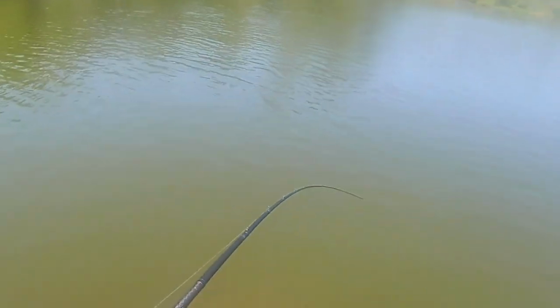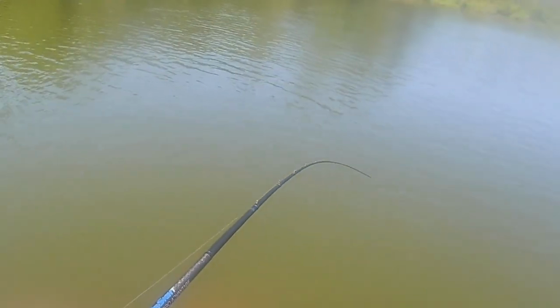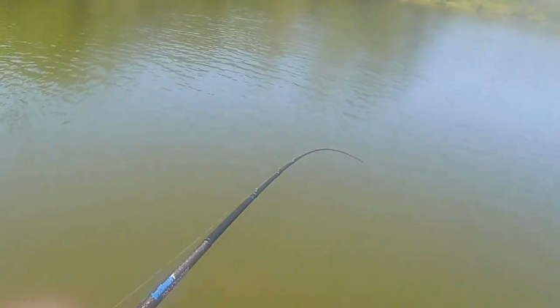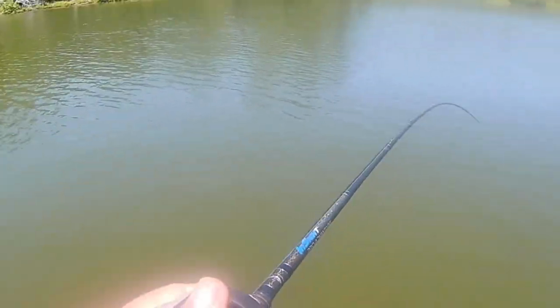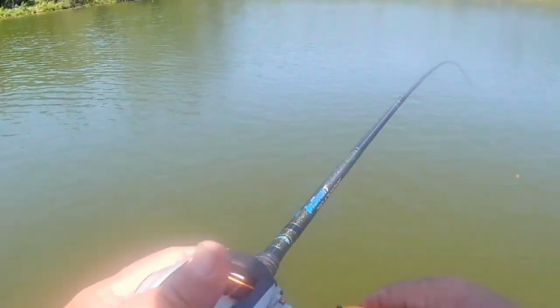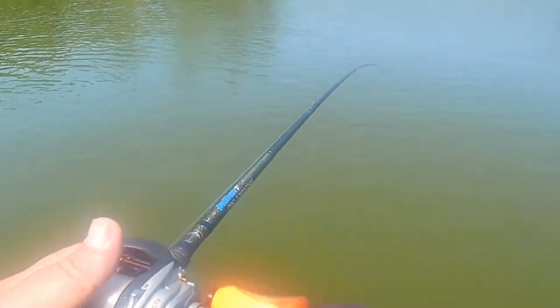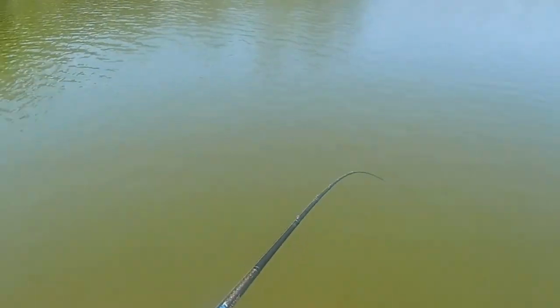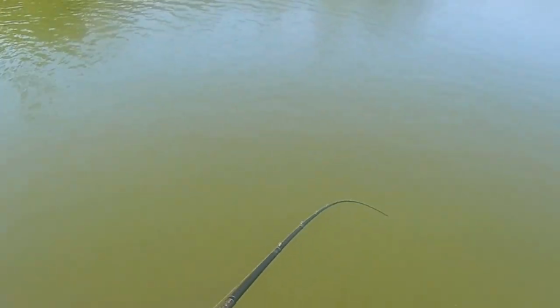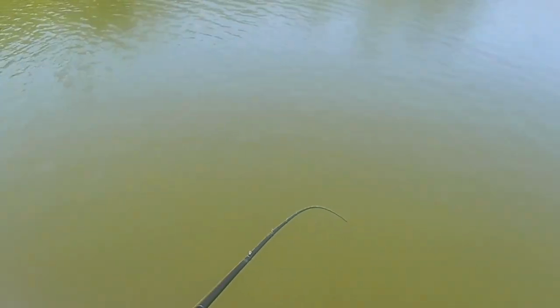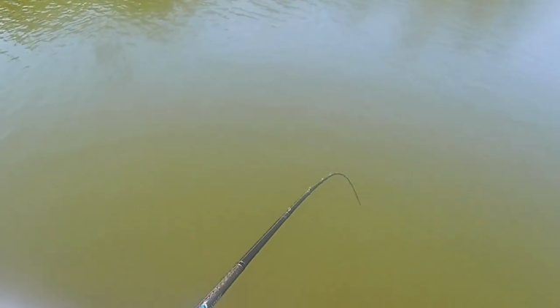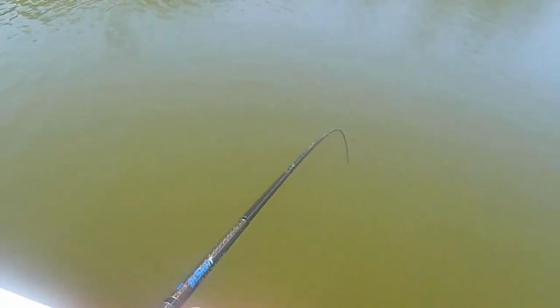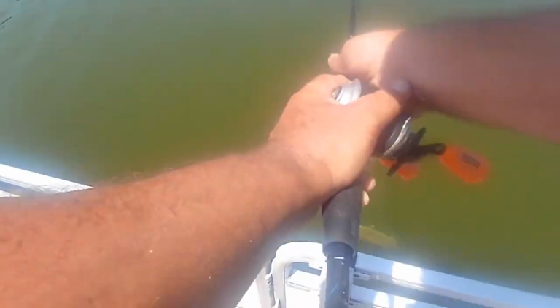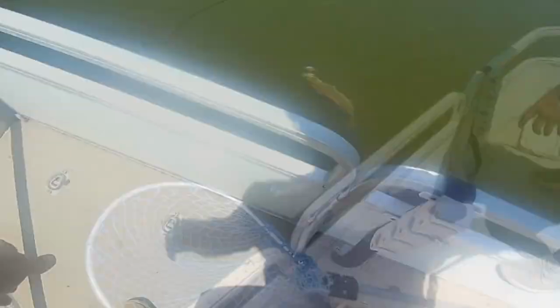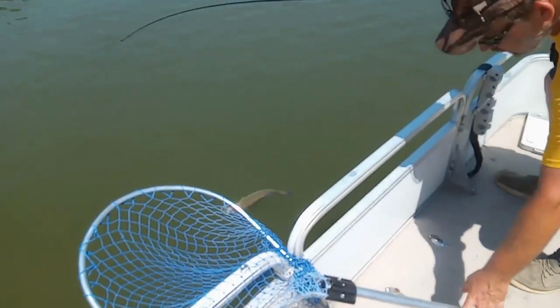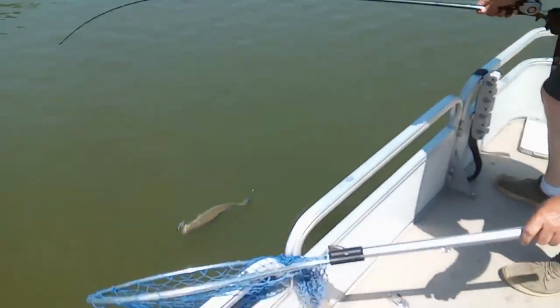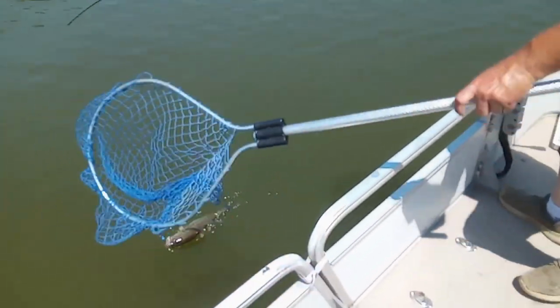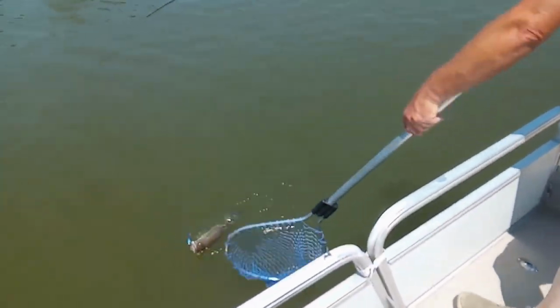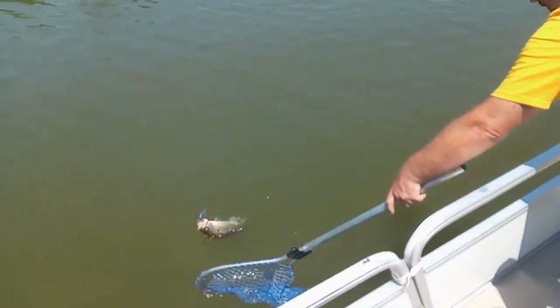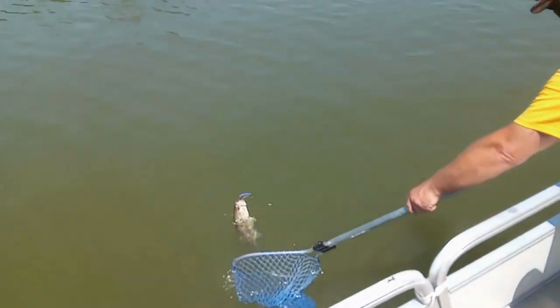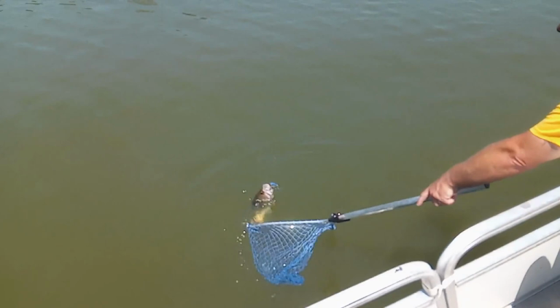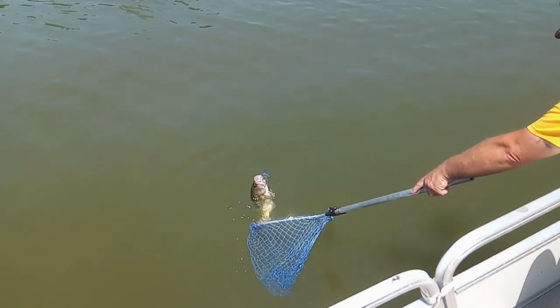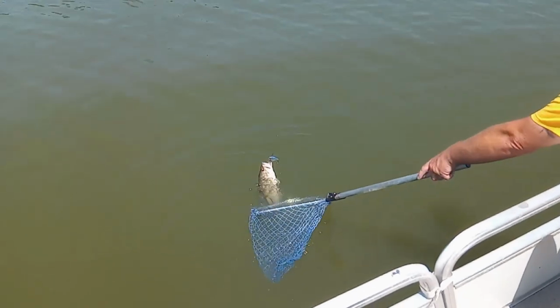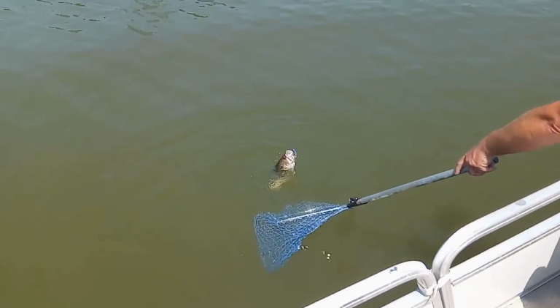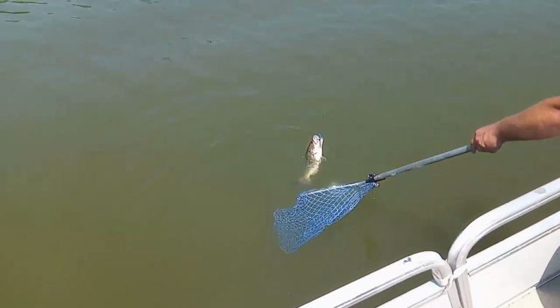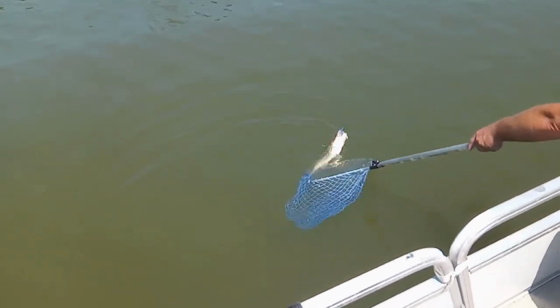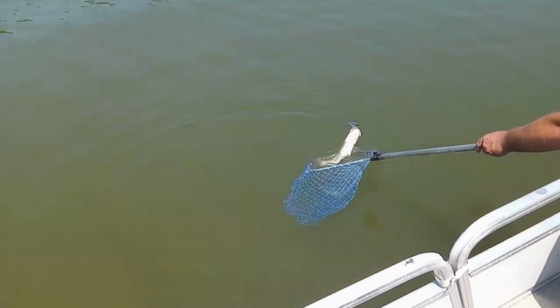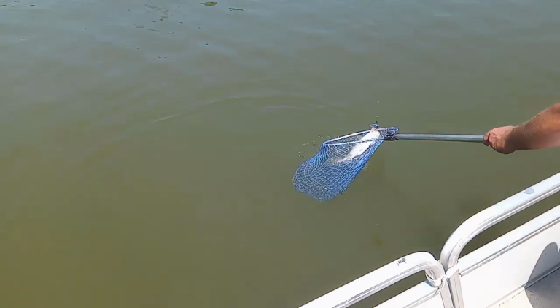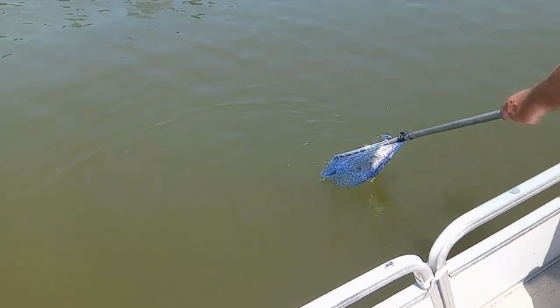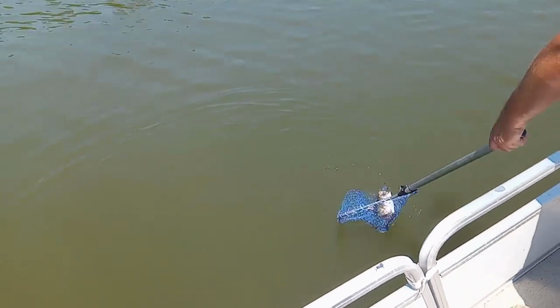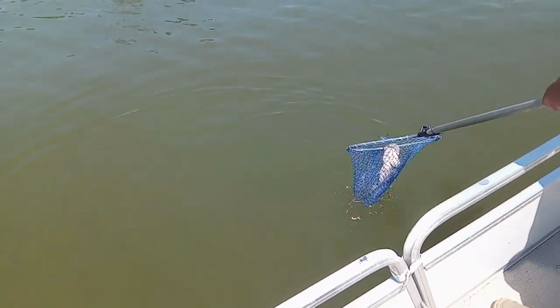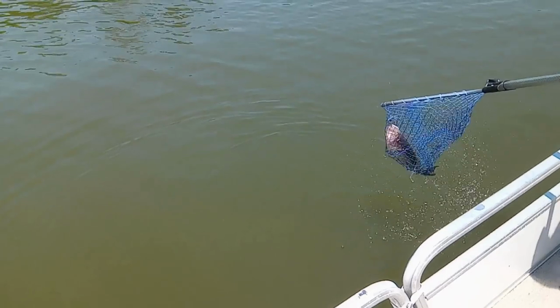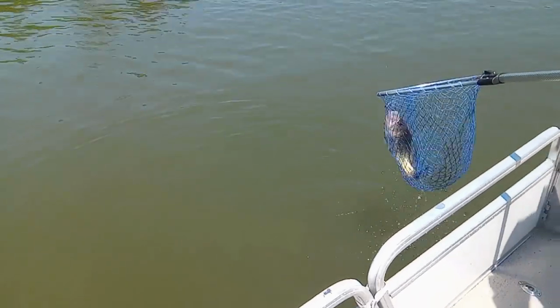On the other side of the boat, I was fishing a swim jig and I caught three or four pretty nice keepers — two and three pounds — but I didn't lose any of them. Every single time I hooked into a fish, I brought it to the boat.